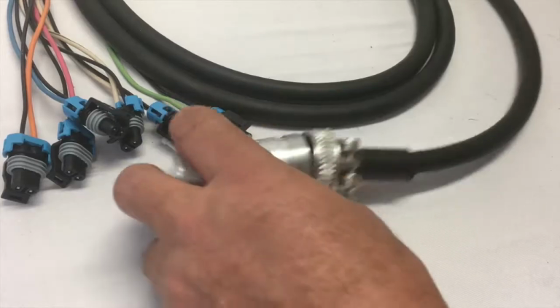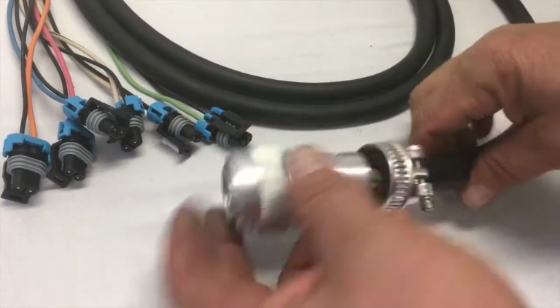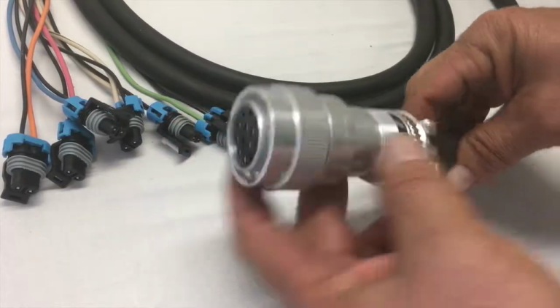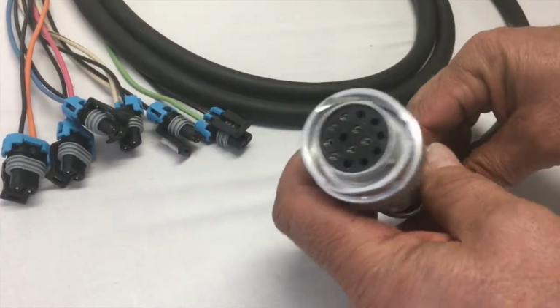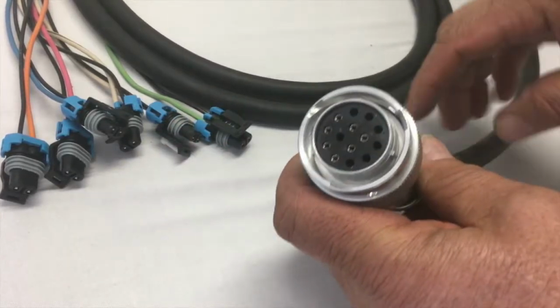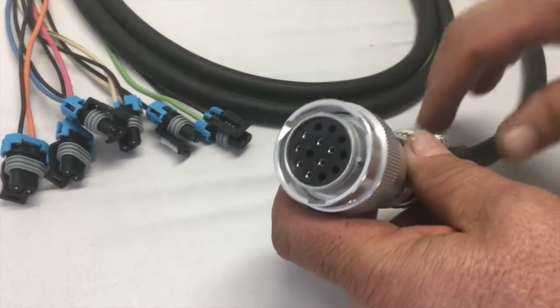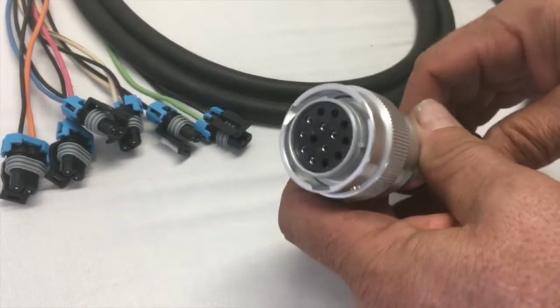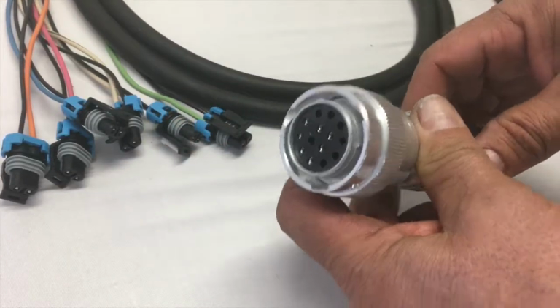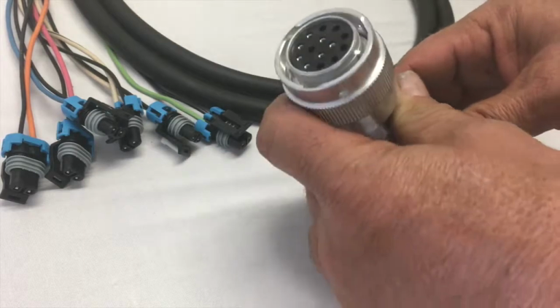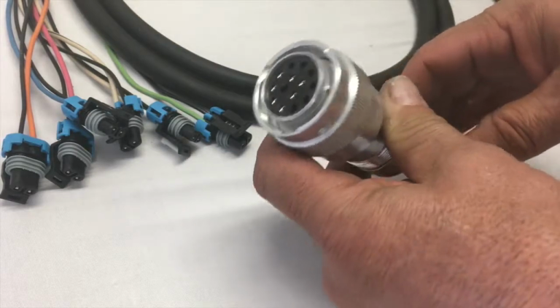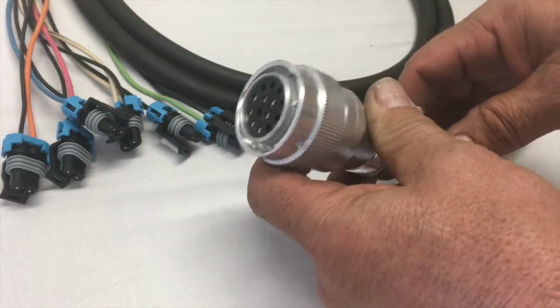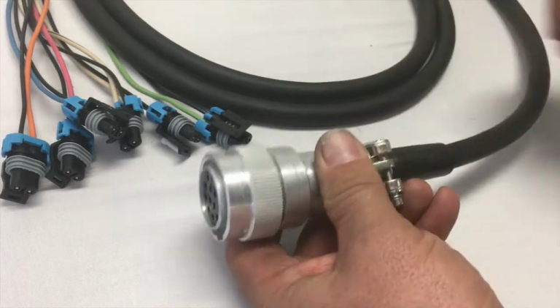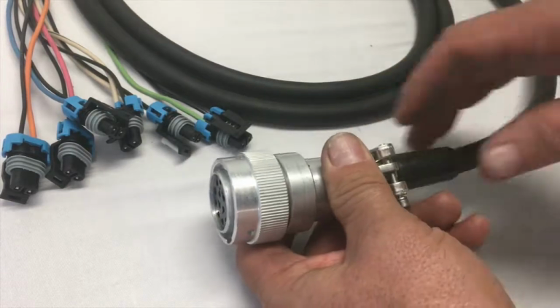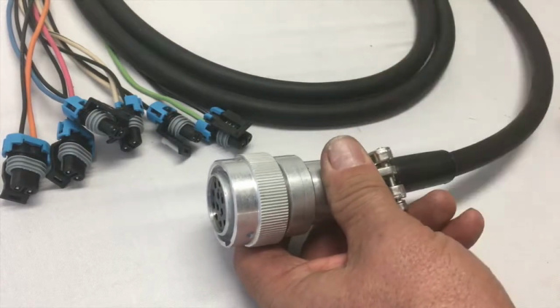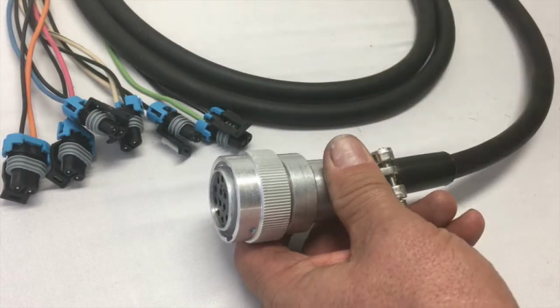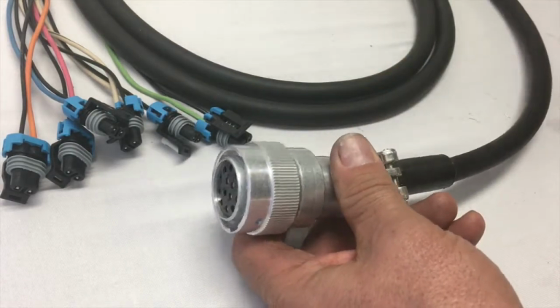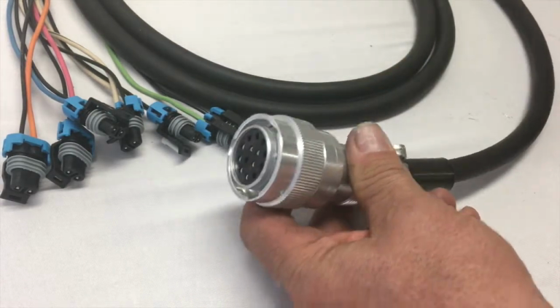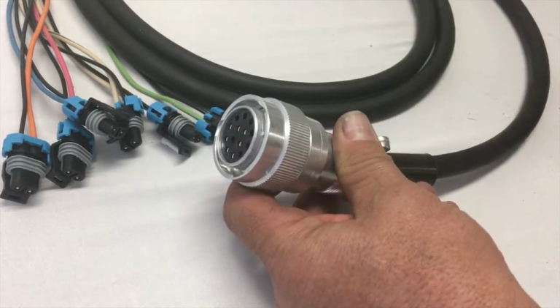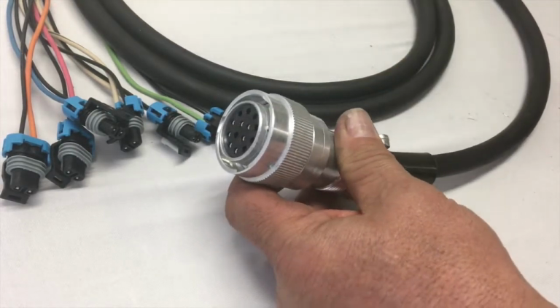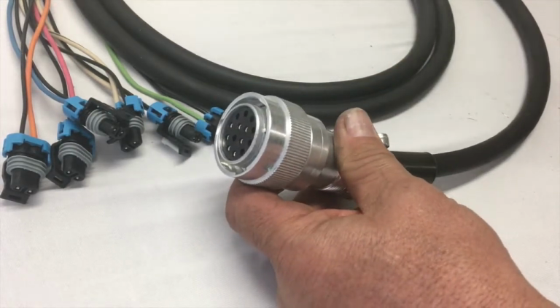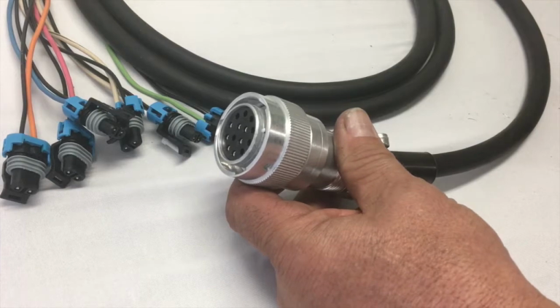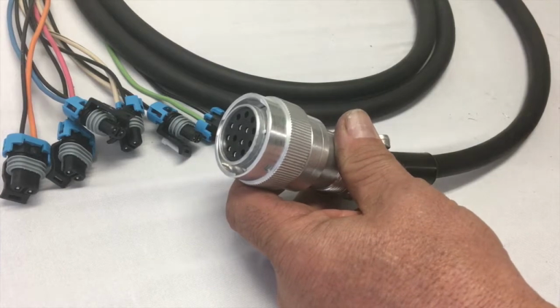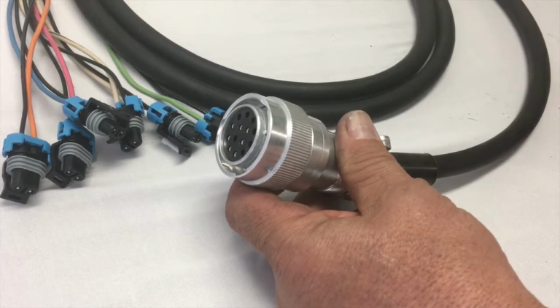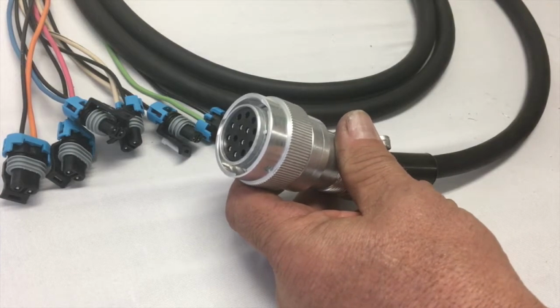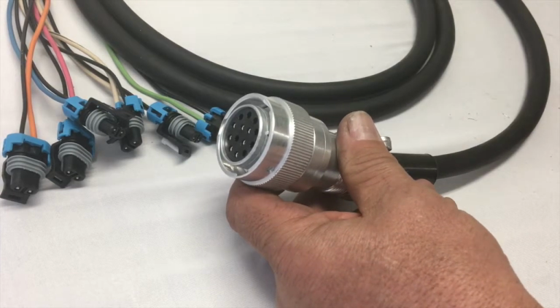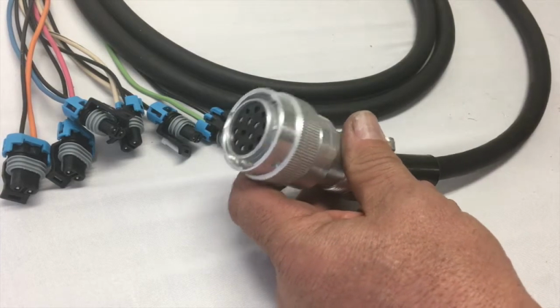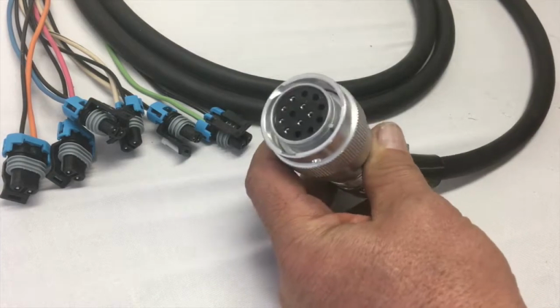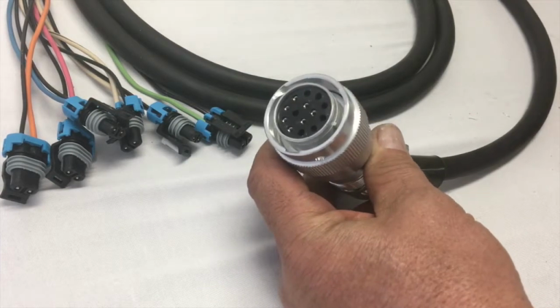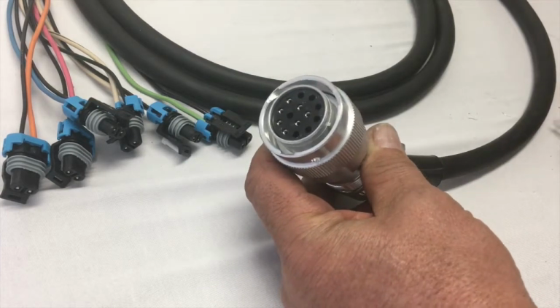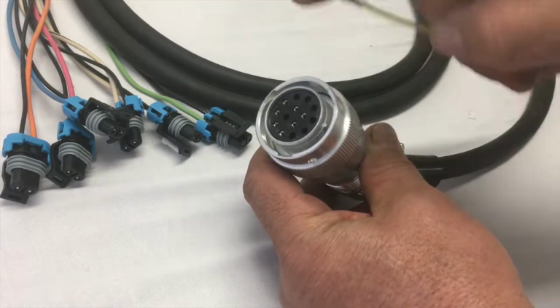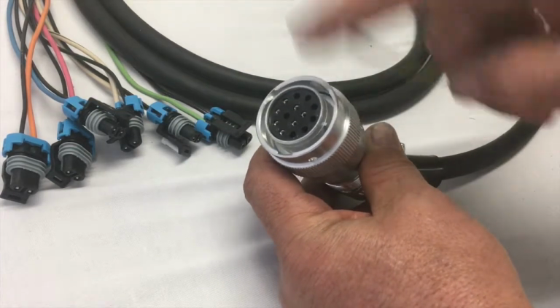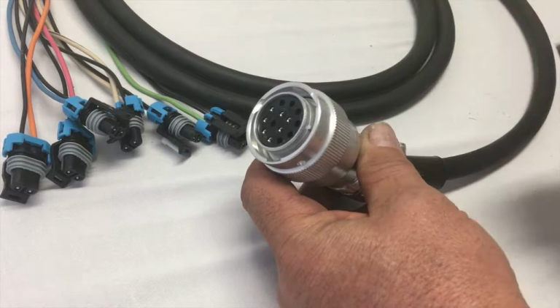If you bought one of our harnesses and you're putting it on an existing attachment and you want to adapt it to a Bobcat, sometimes if you're having some problems and the pump's turning on and off for no apparent reason, what you need to do is jumper the pumps out through the connector.